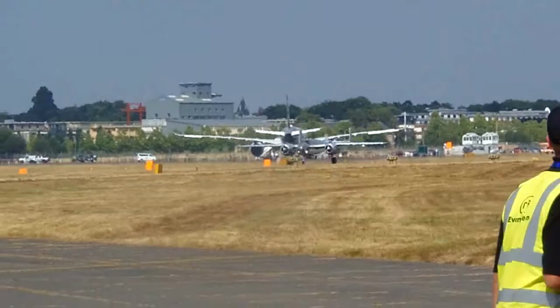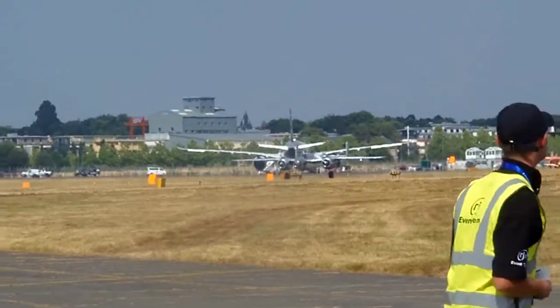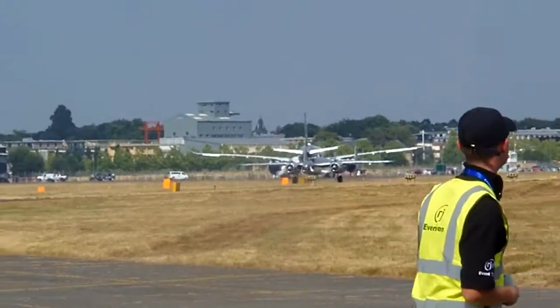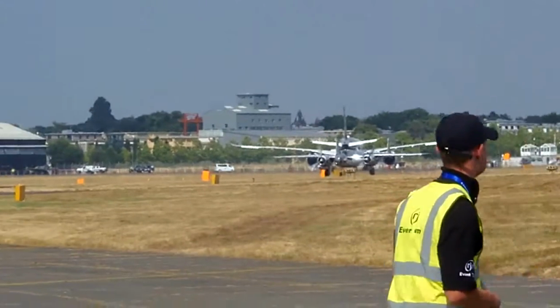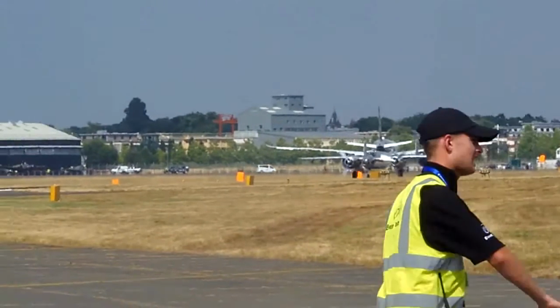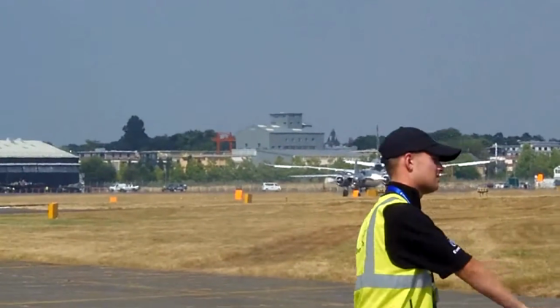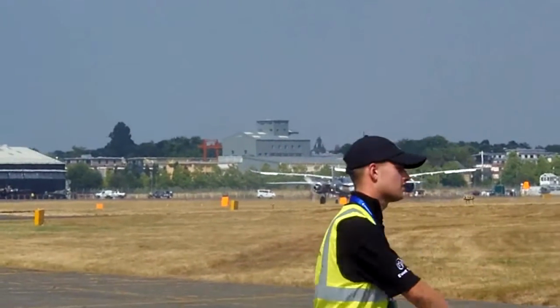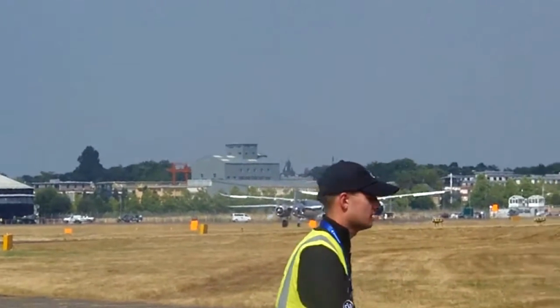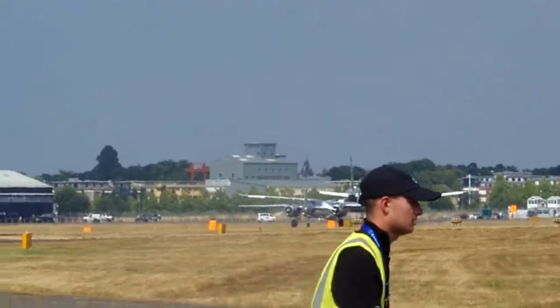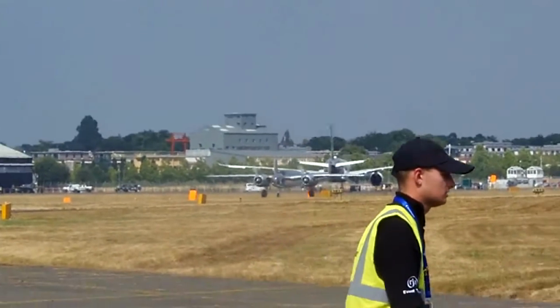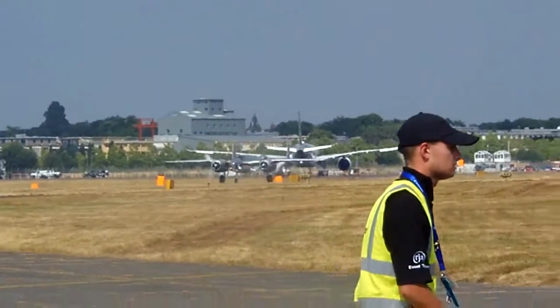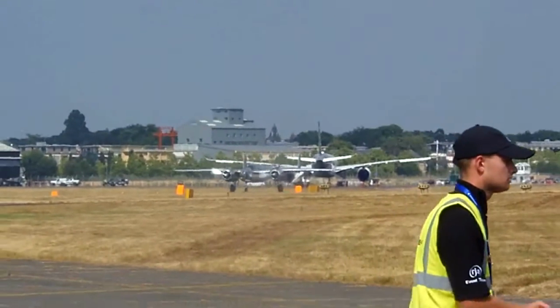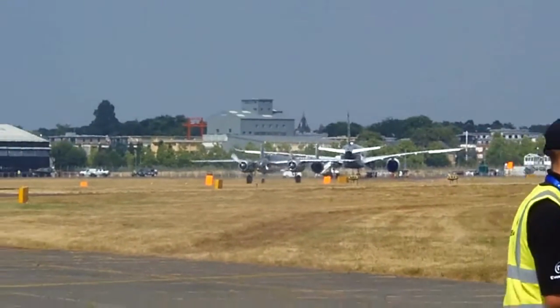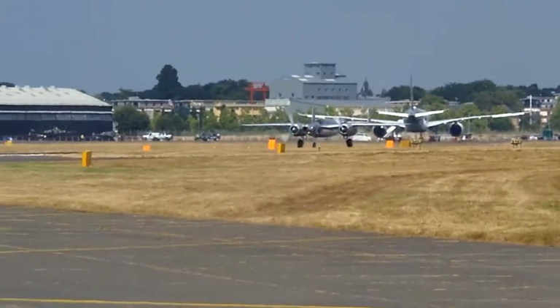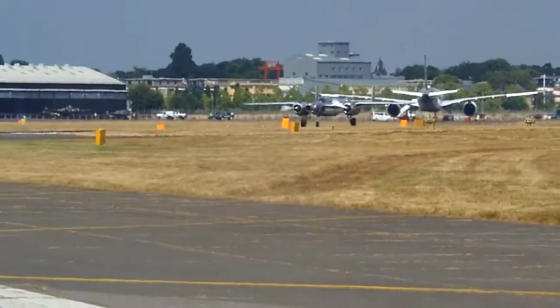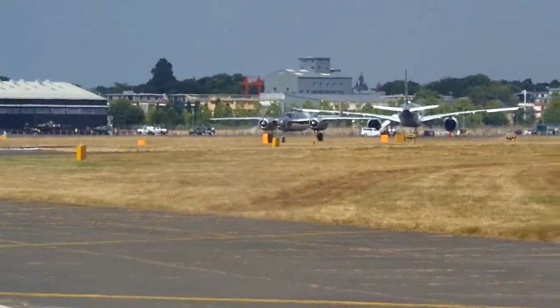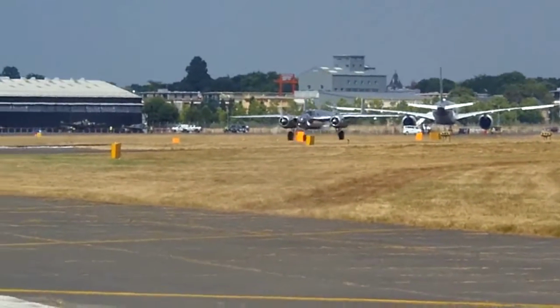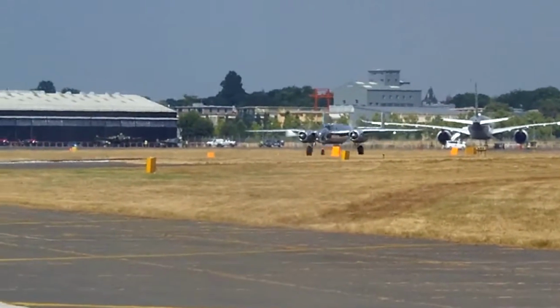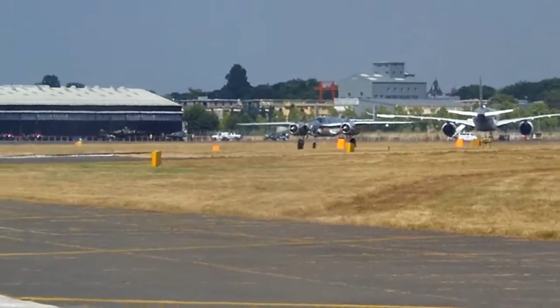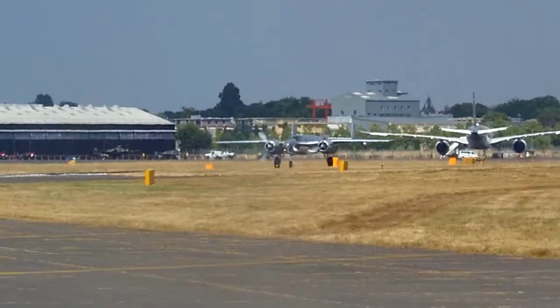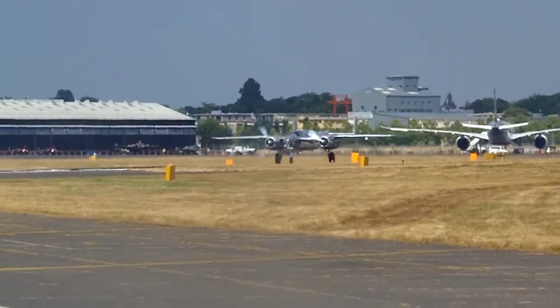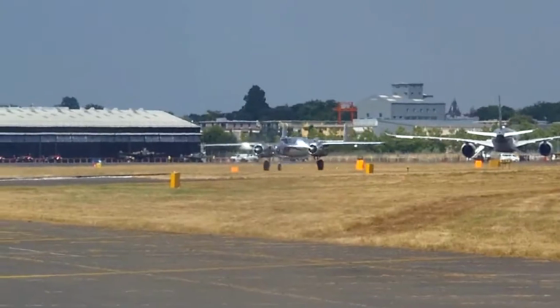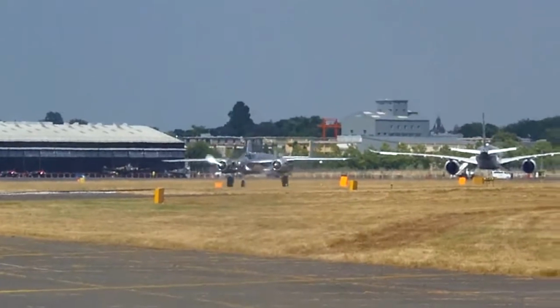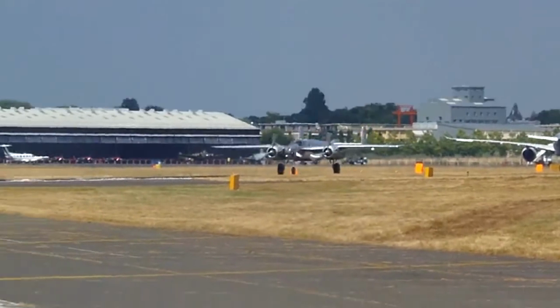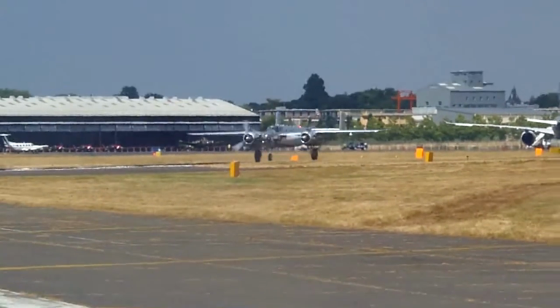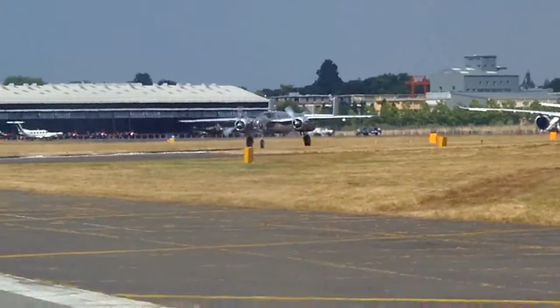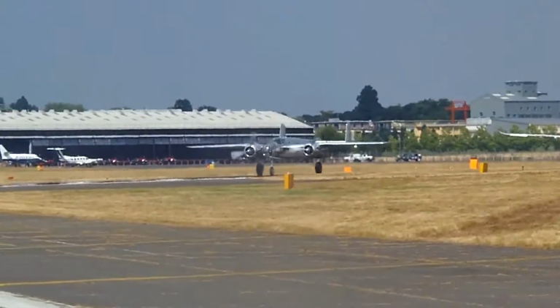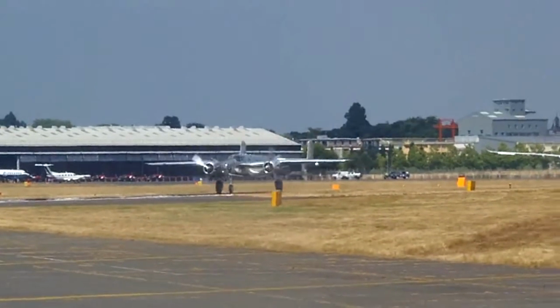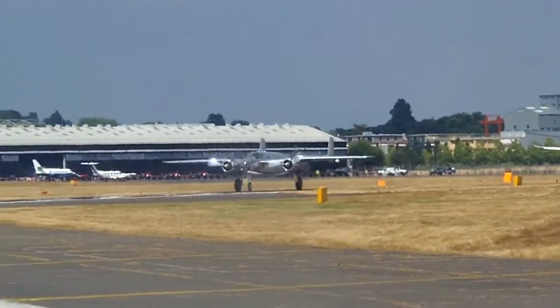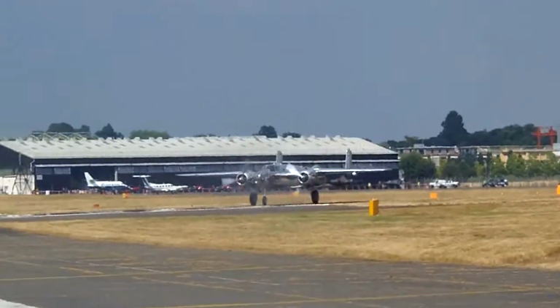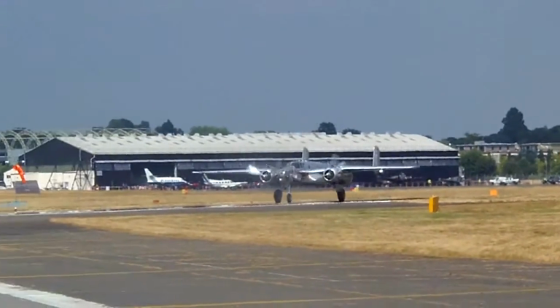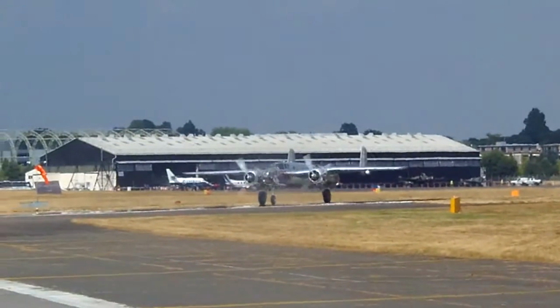Mitchell starting its takeoff run now — the B-25. These are the aircraft that go a little late.